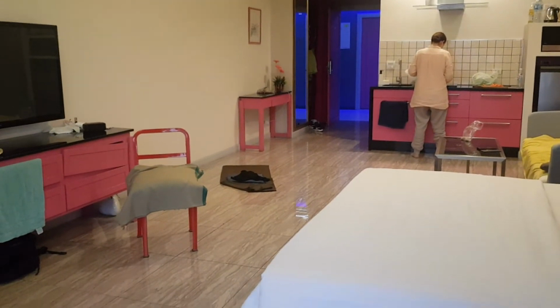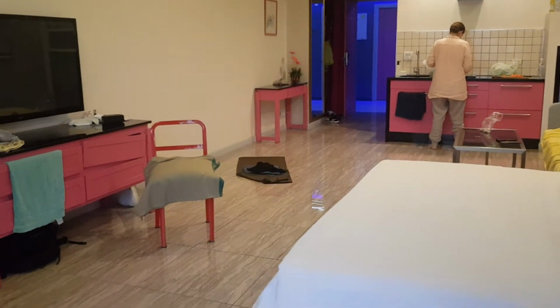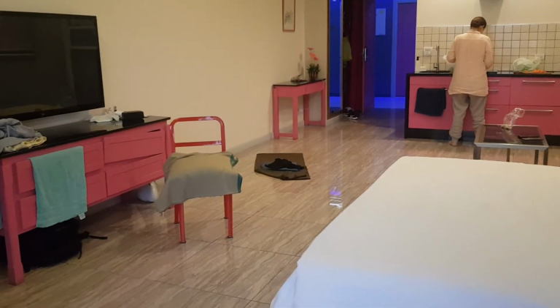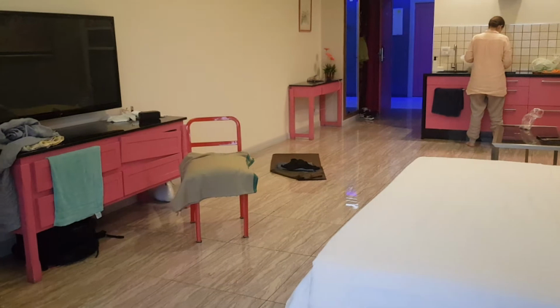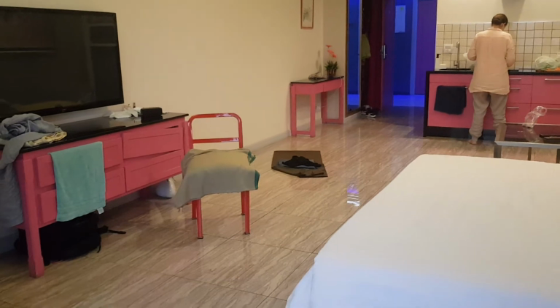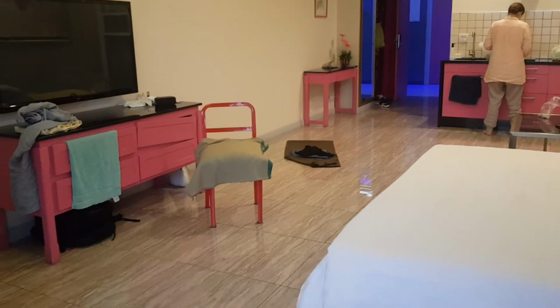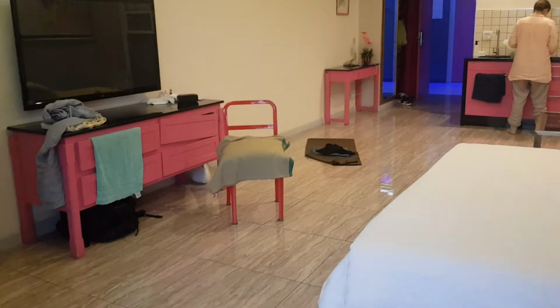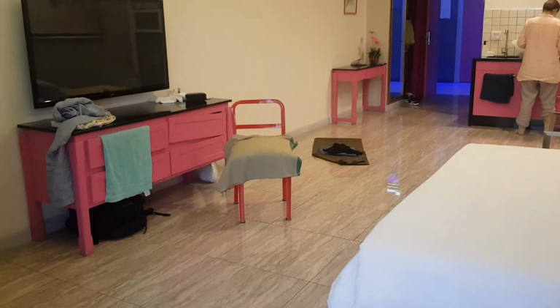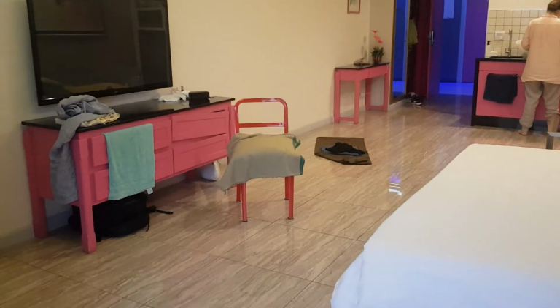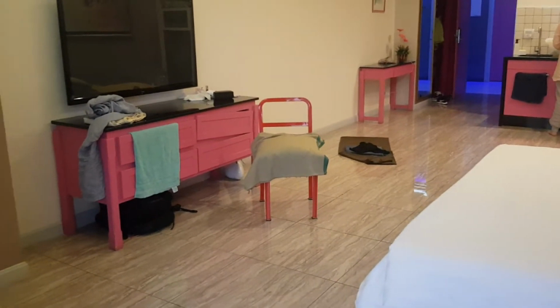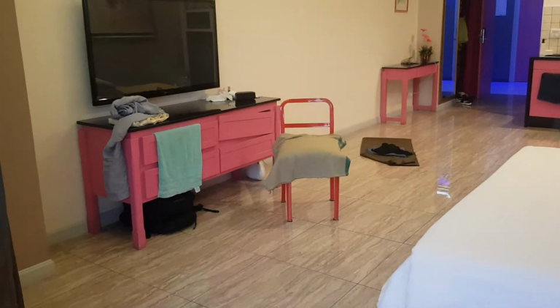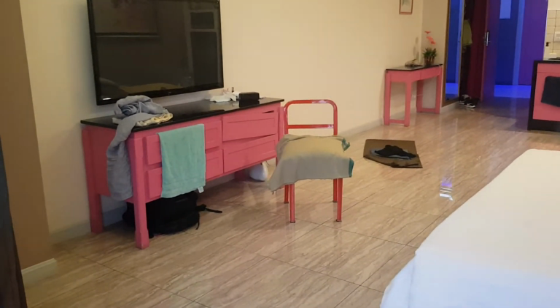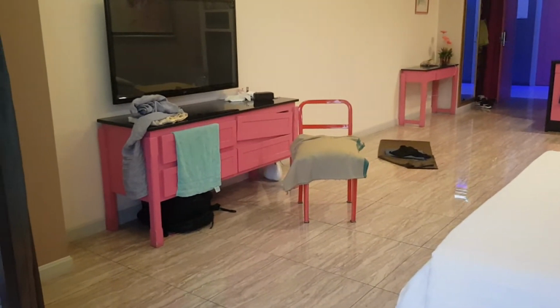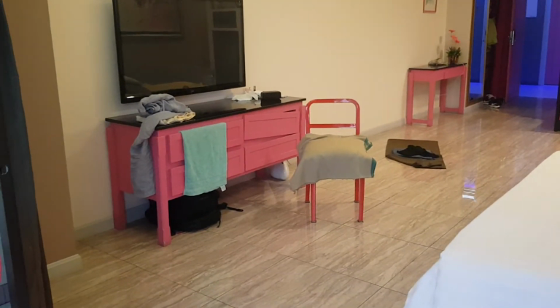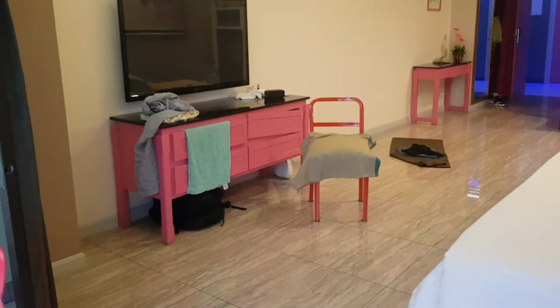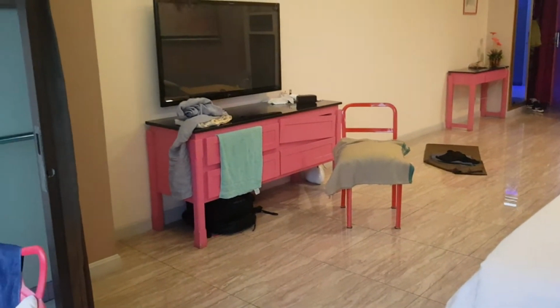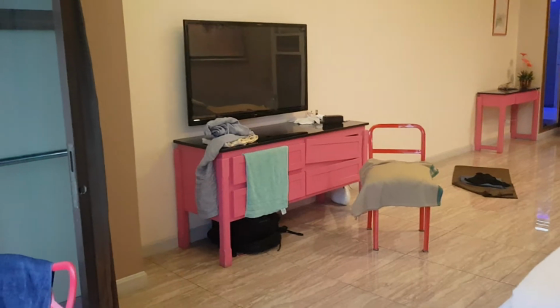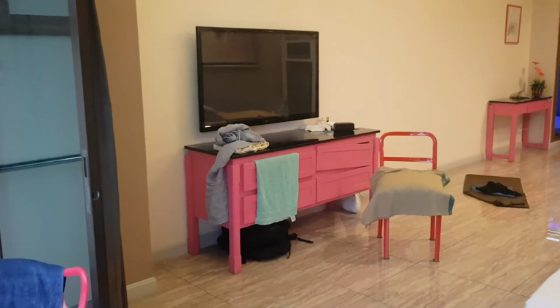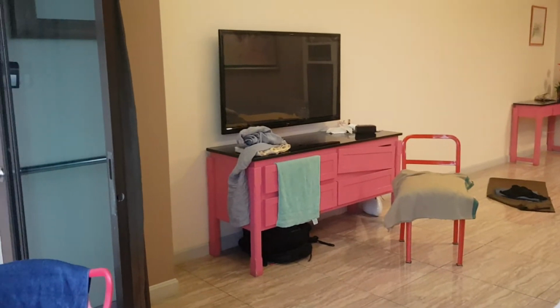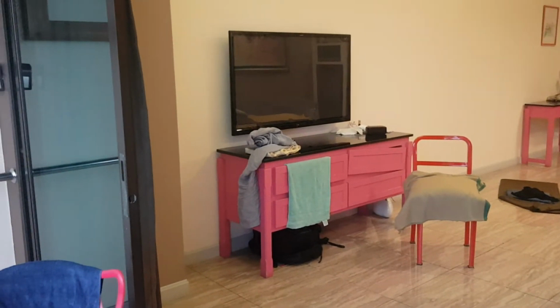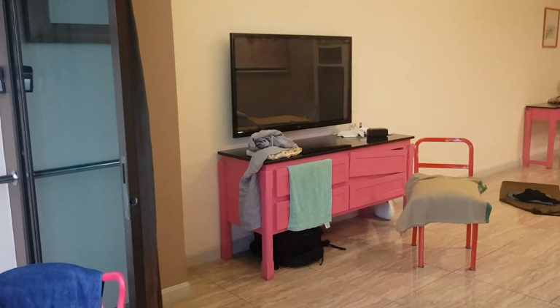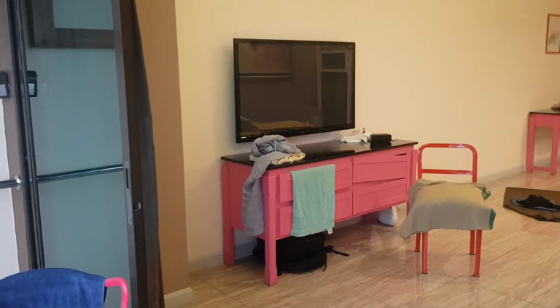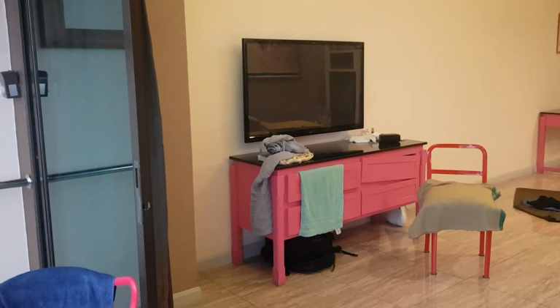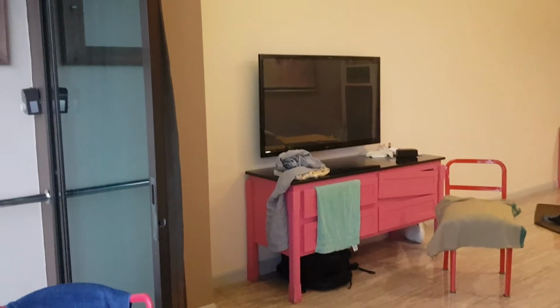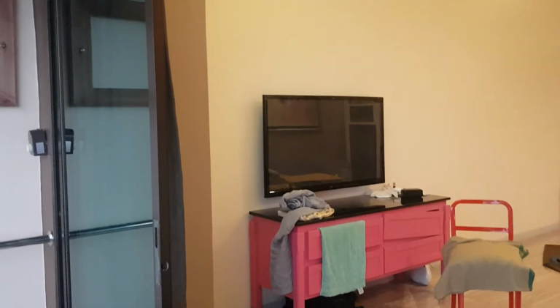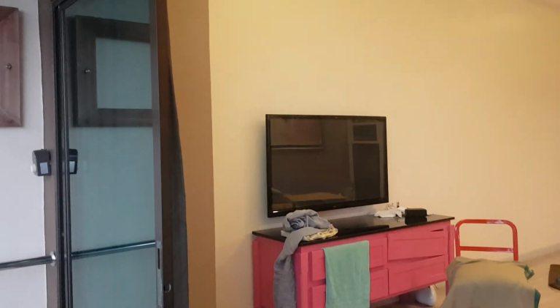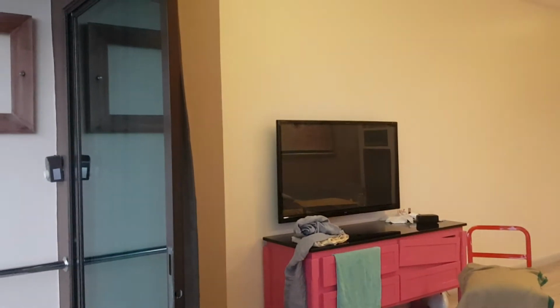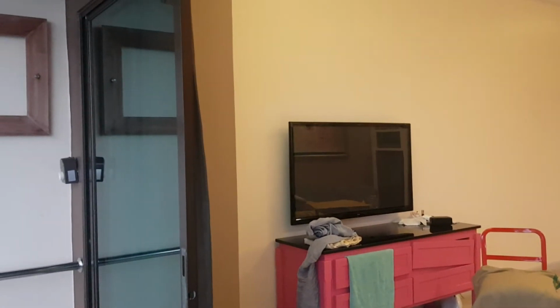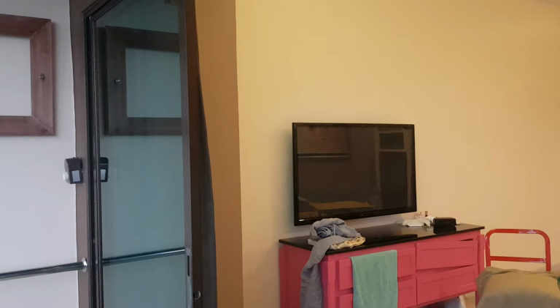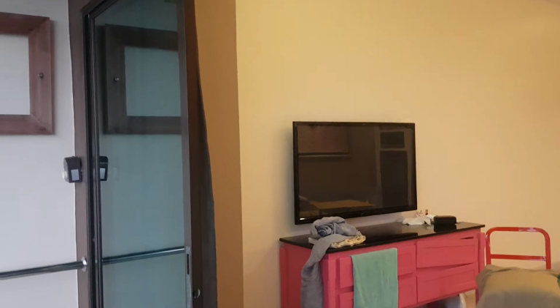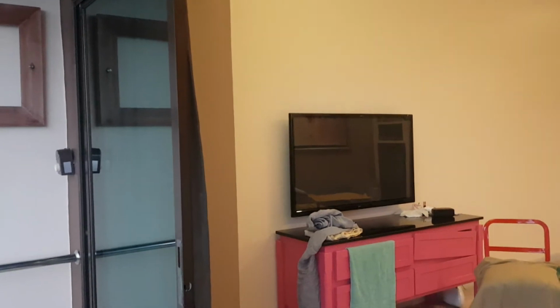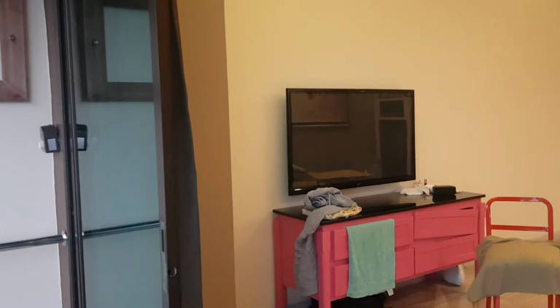A big size TV. They've got colorful rooms — this time we've got a pink one, last time we had blue, and then they have orange and yellow.